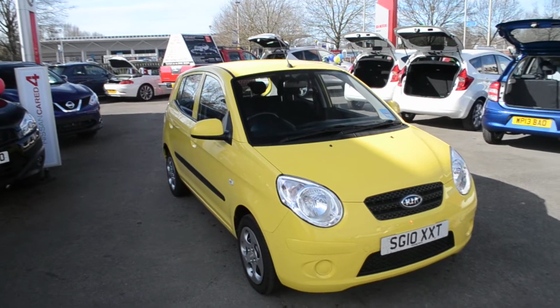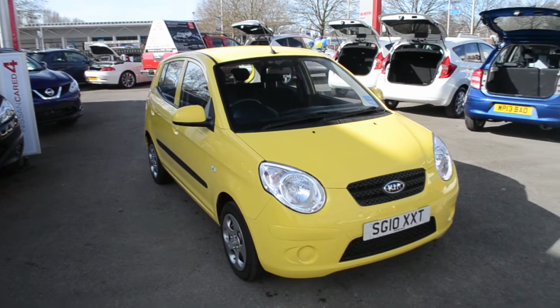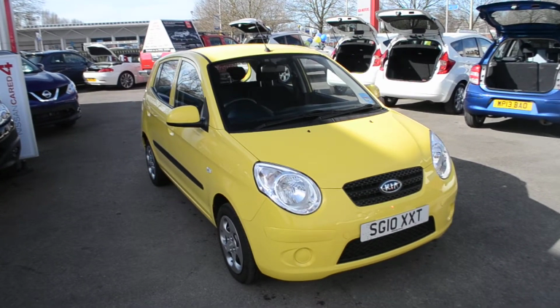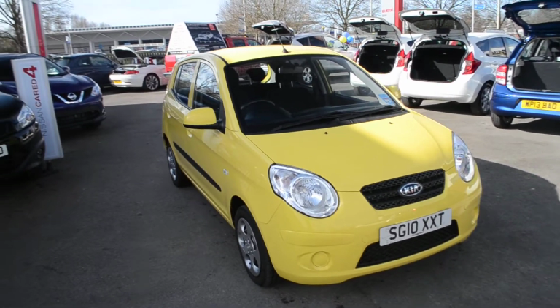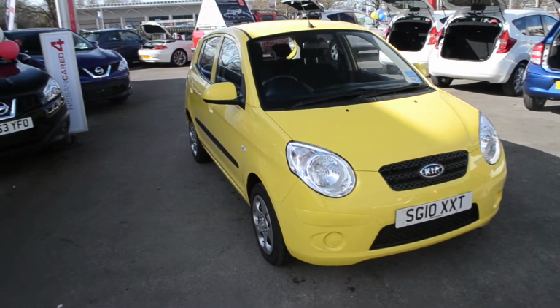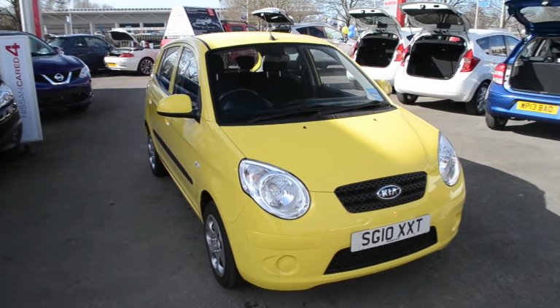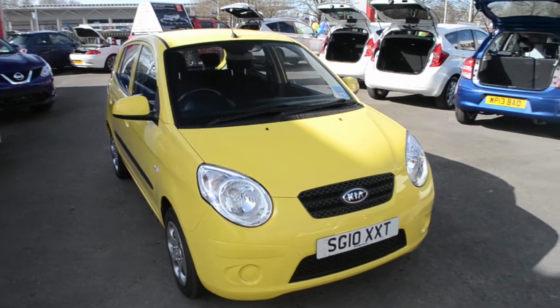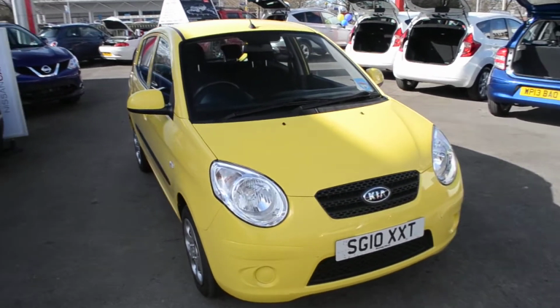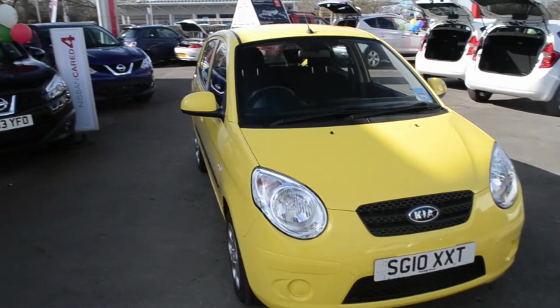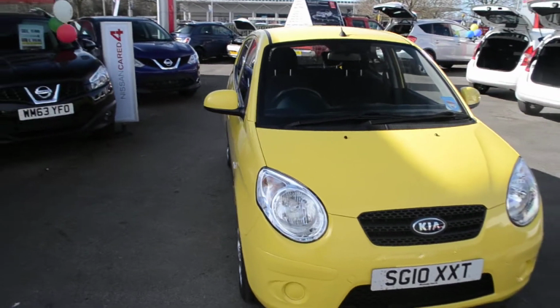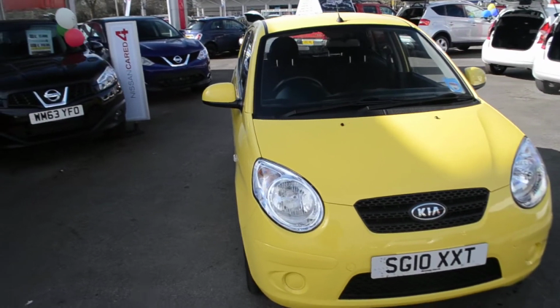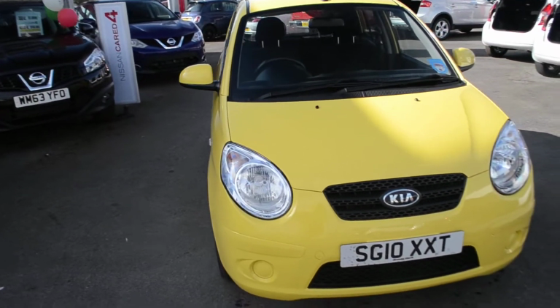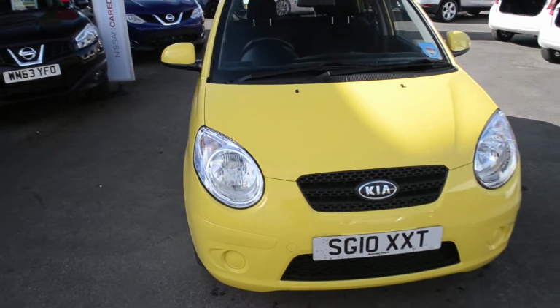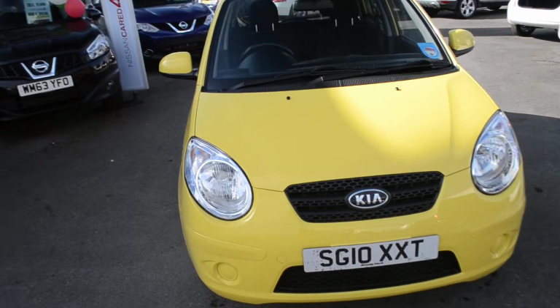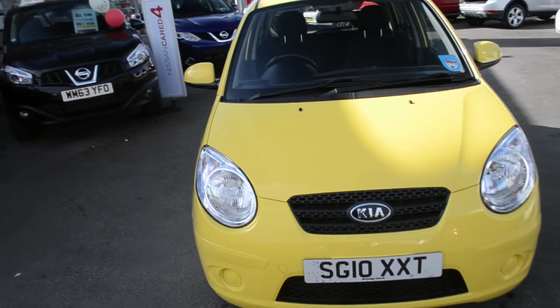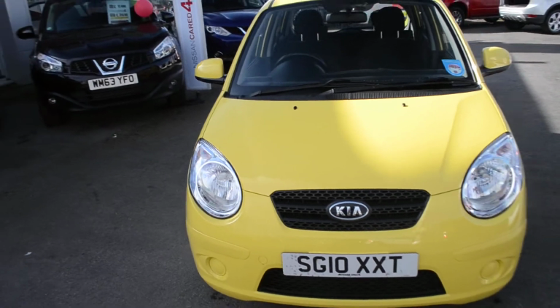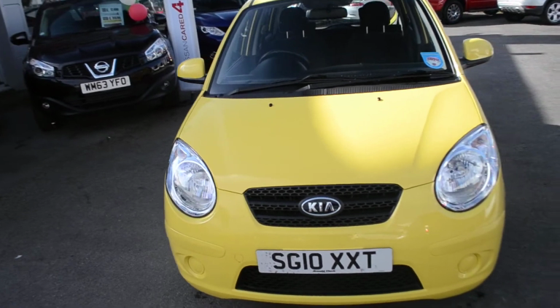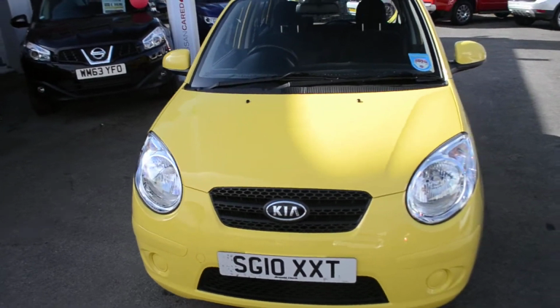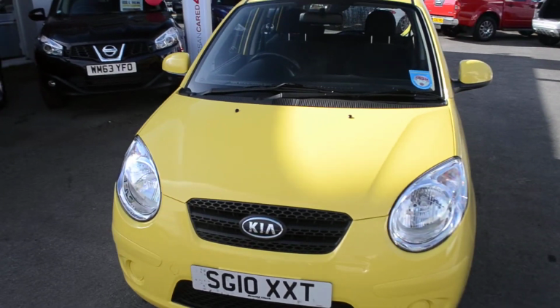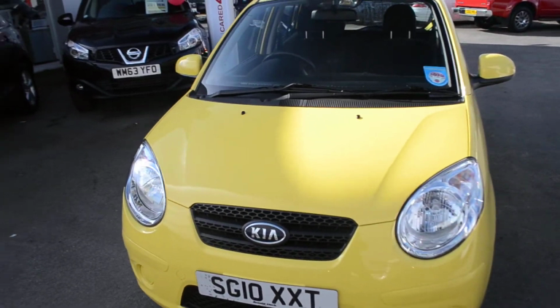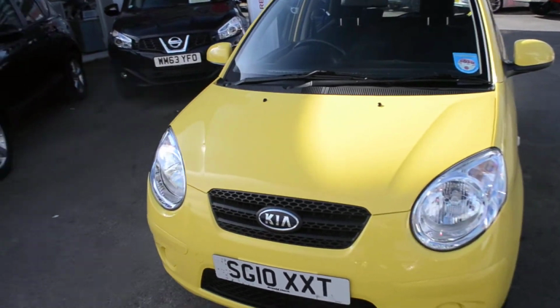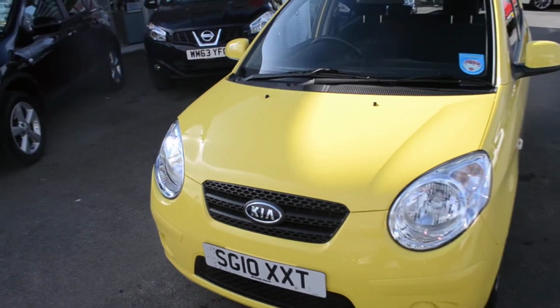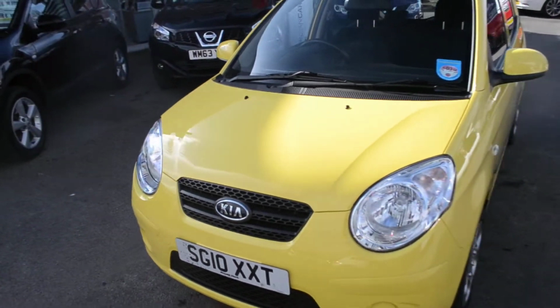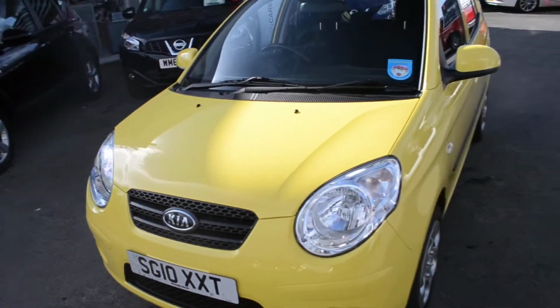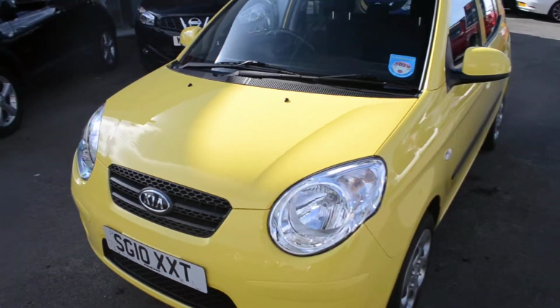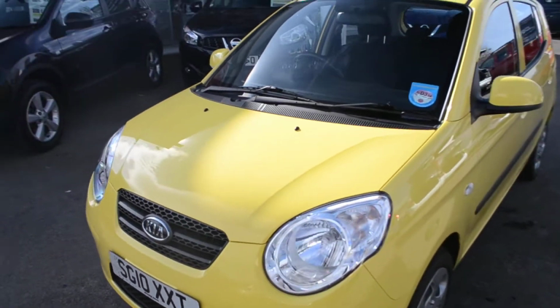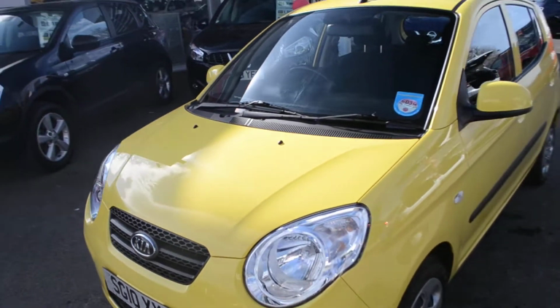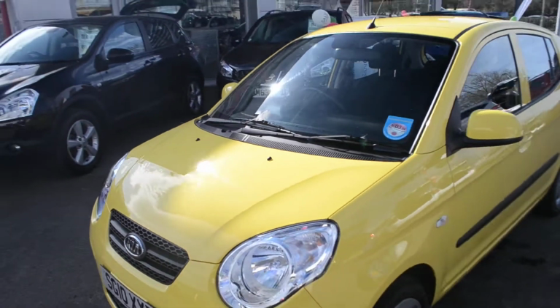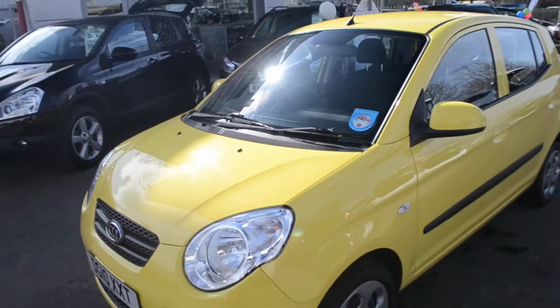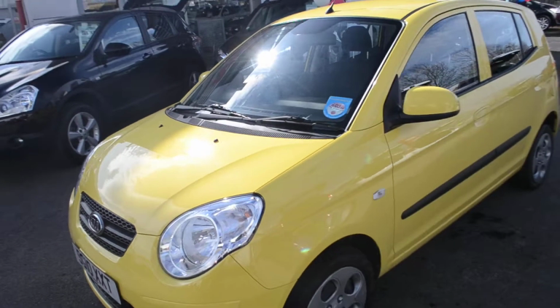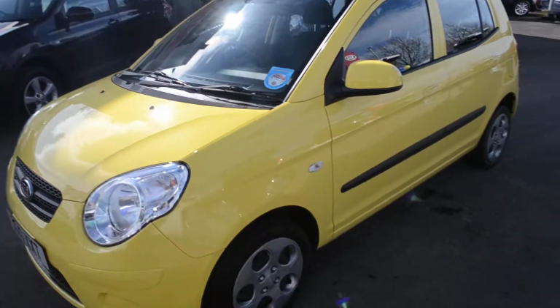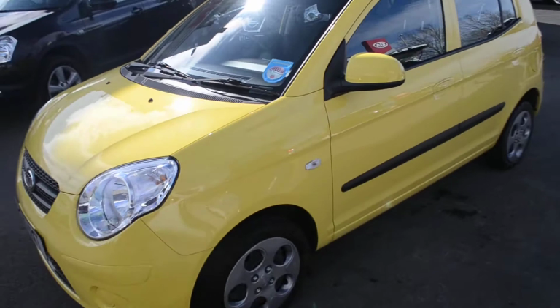Welcome to Wessex Garages Gloucester. Here today we have the Kia Picanto Strike. This vehicle was first registered in 2010 and this particular model has a 1 litre petrol engine.